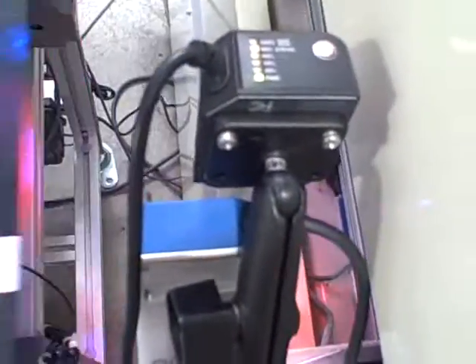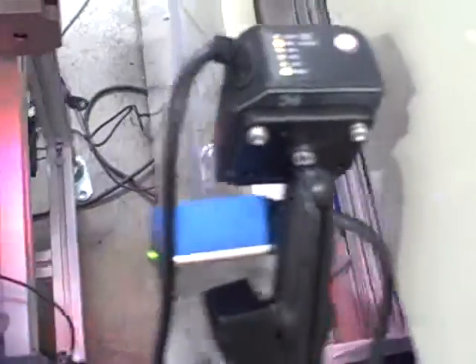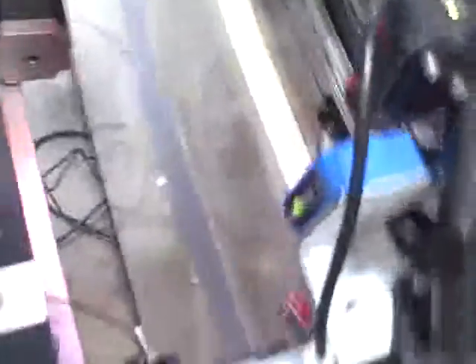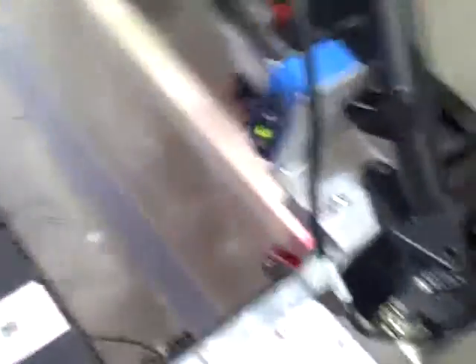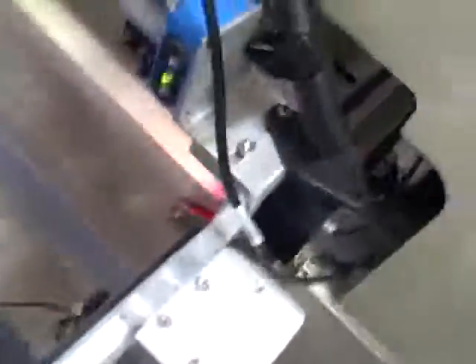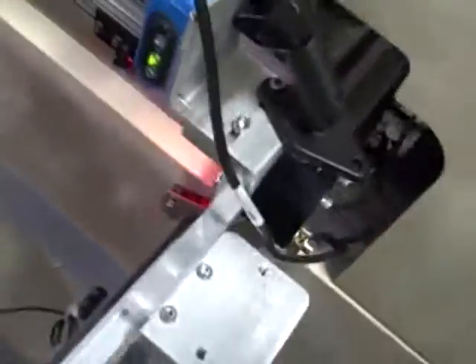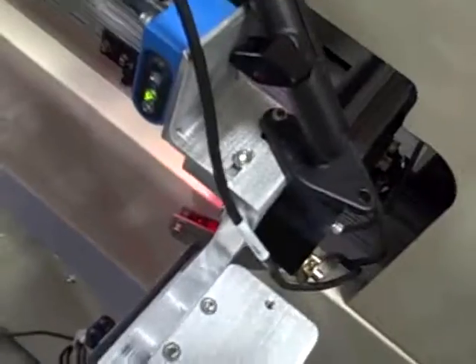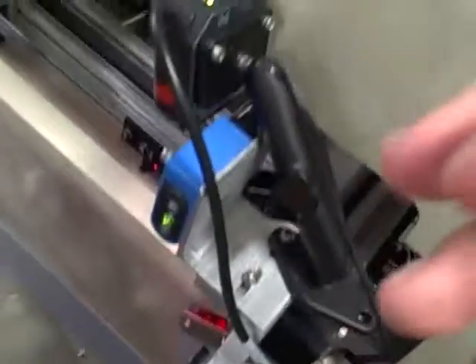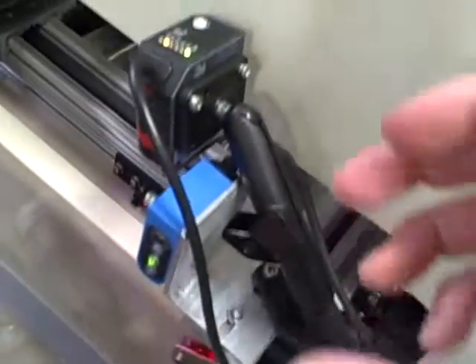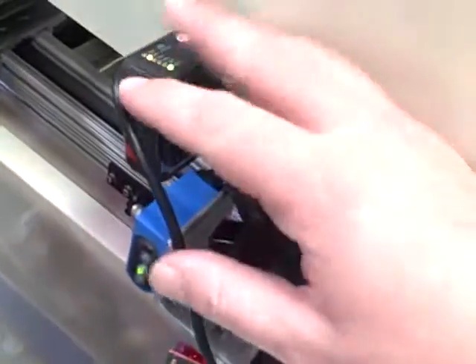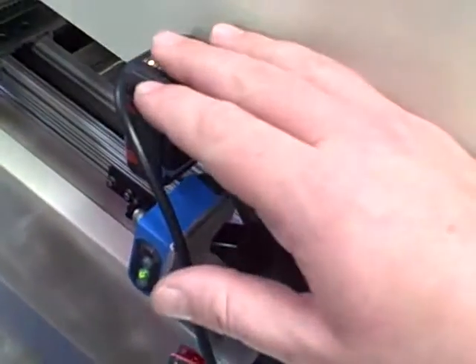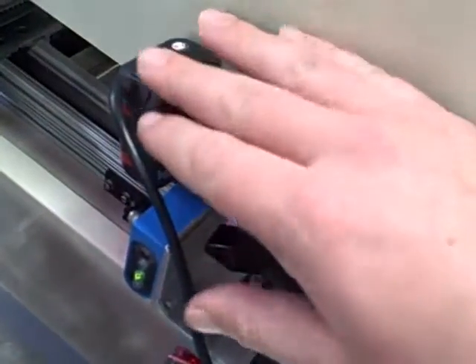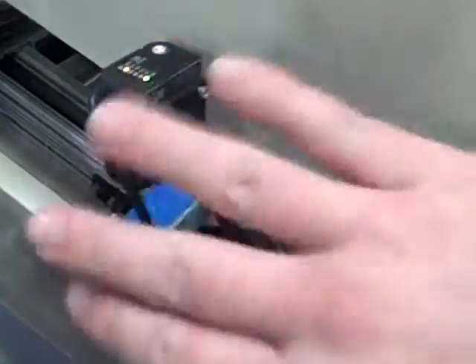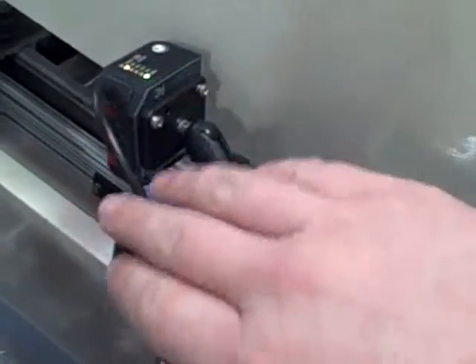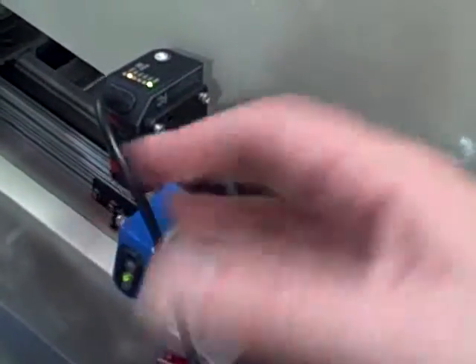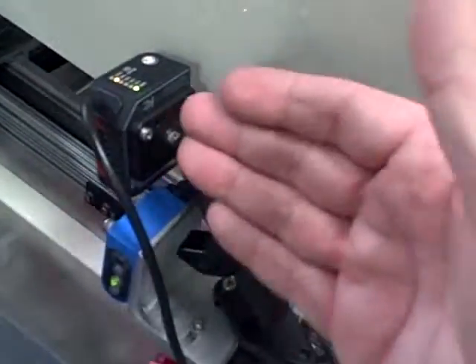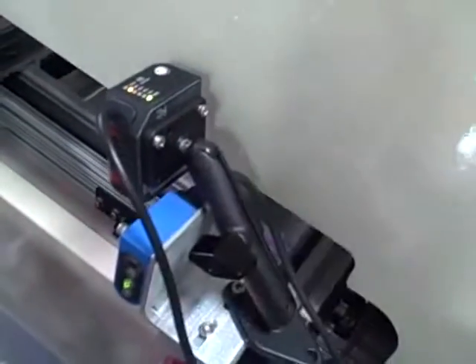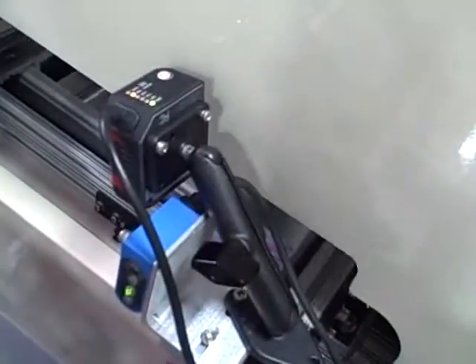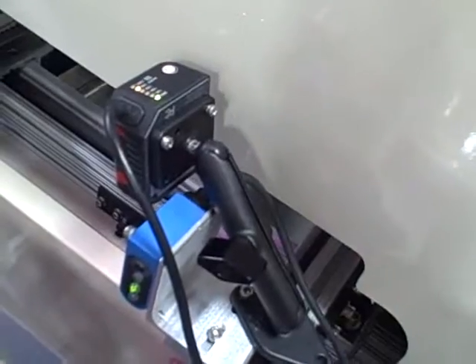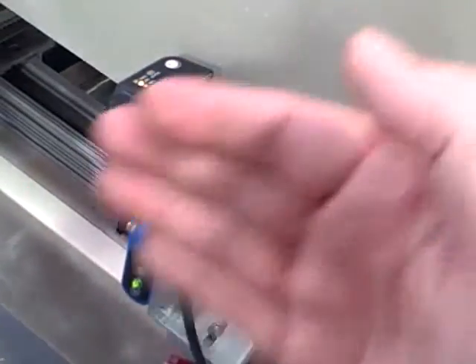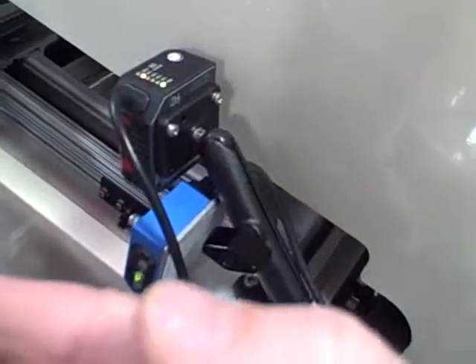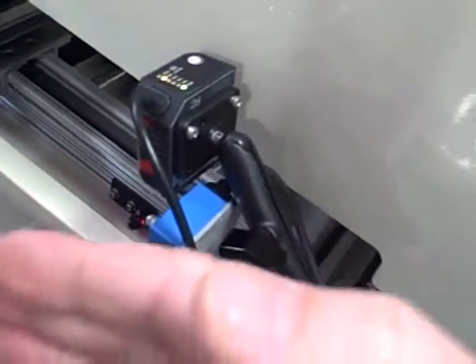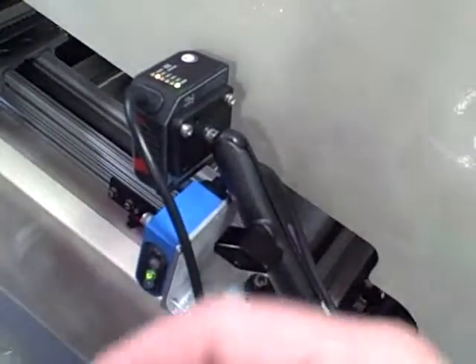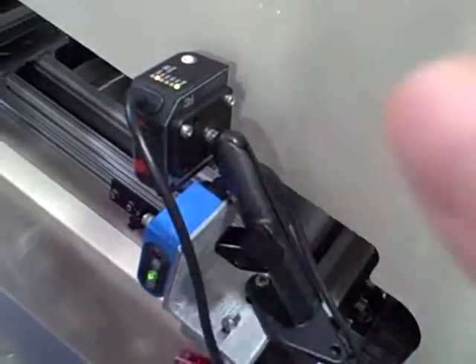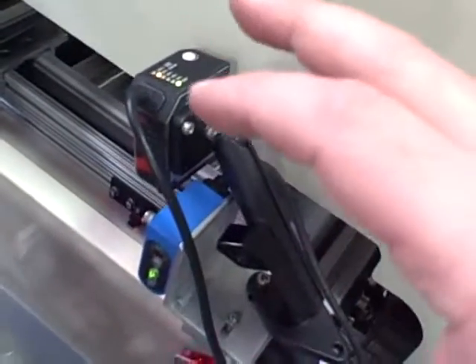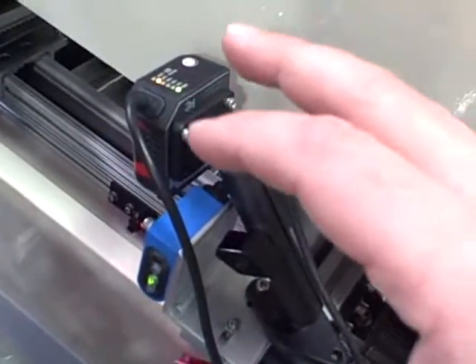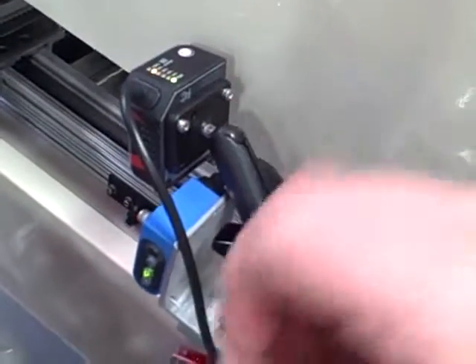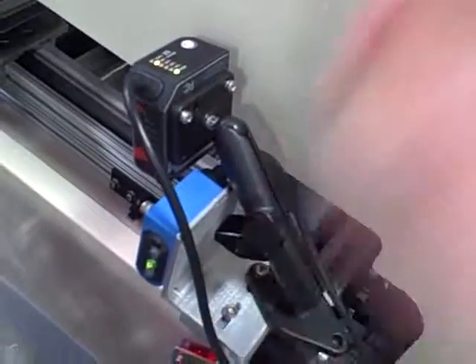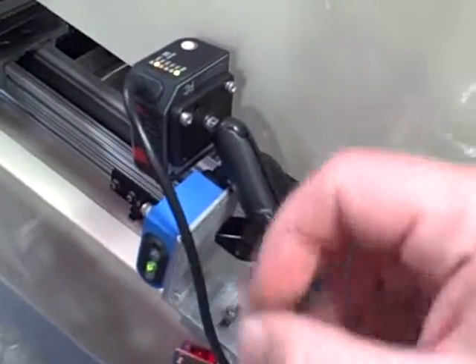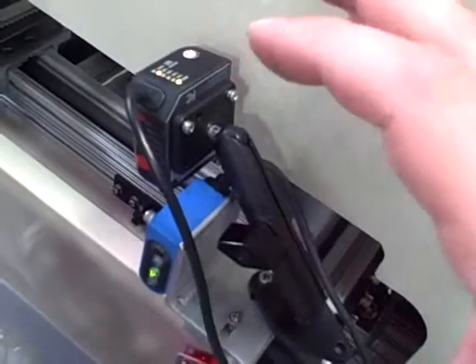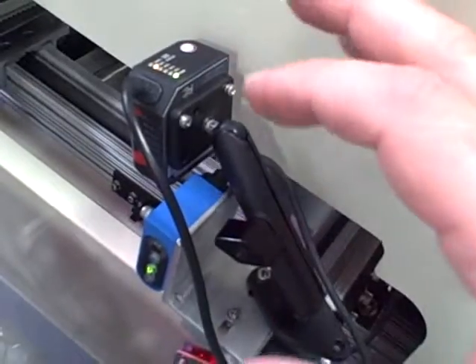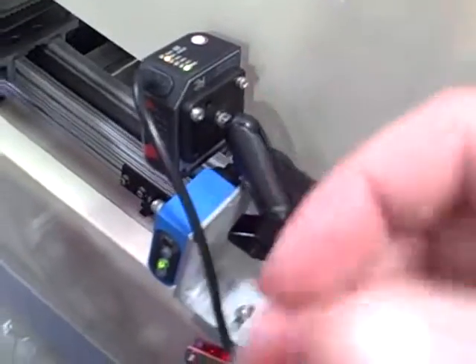So the new mount will have to be configured differently, to where the sensor is ahead of or in front of the barcode reader. This gives the reader time to be triggered and start its read cycle.